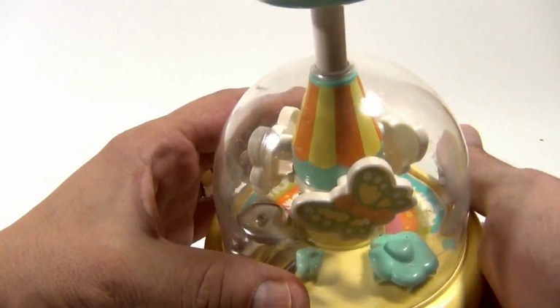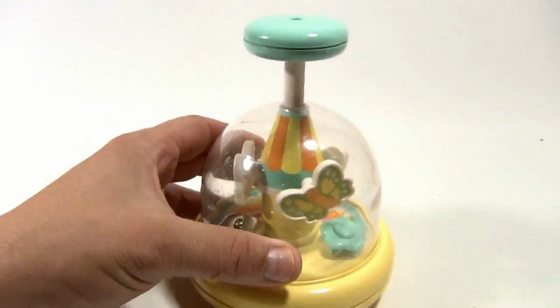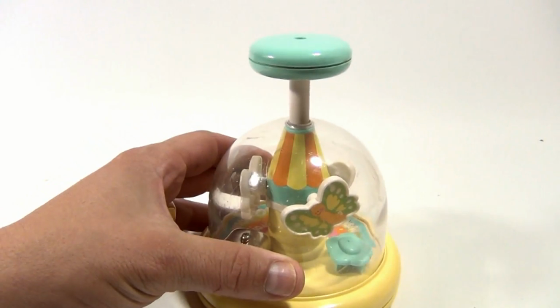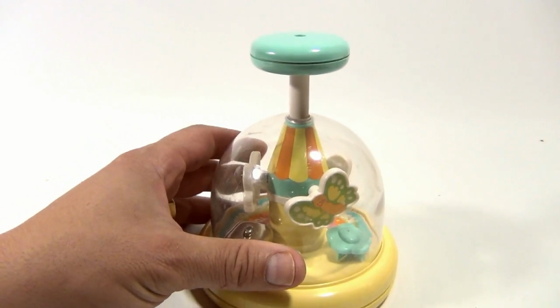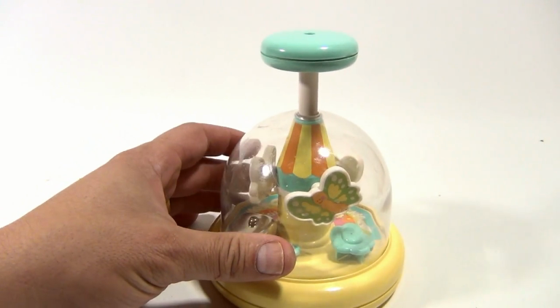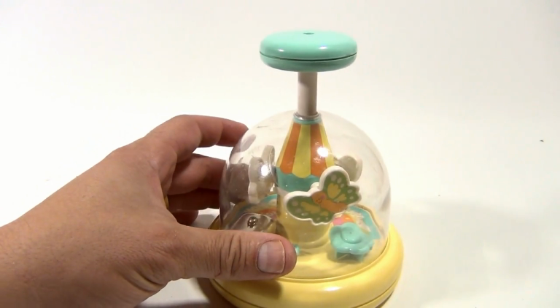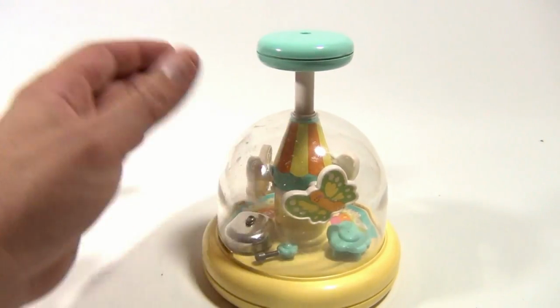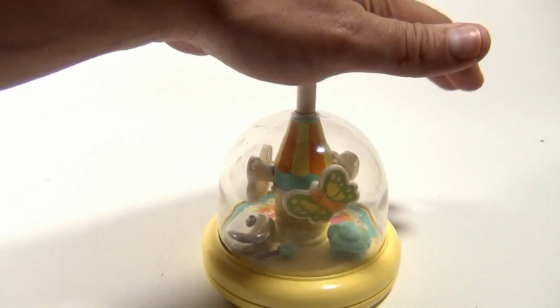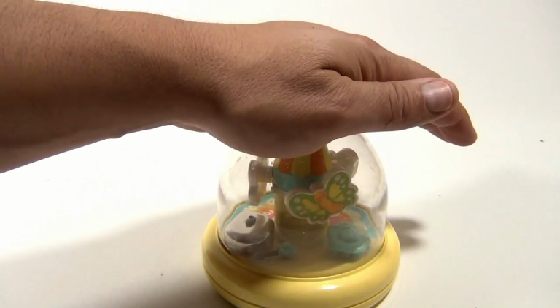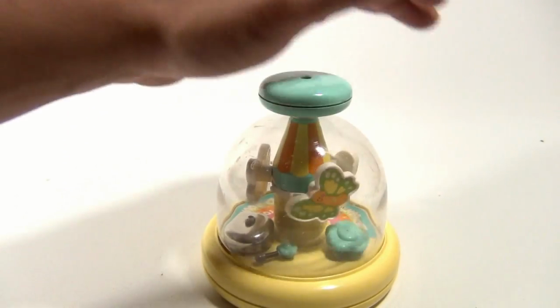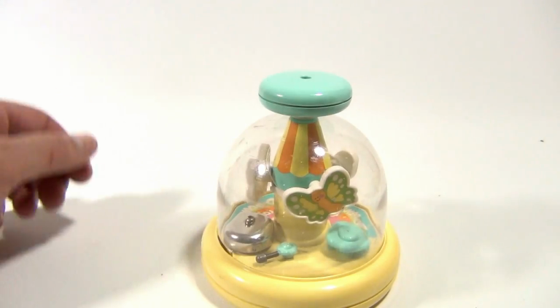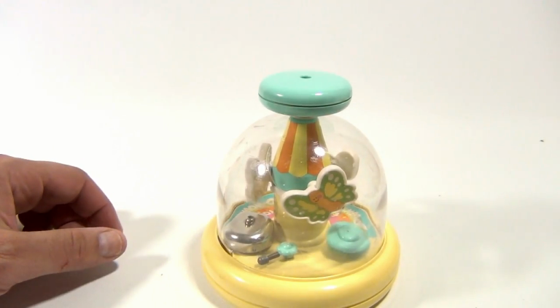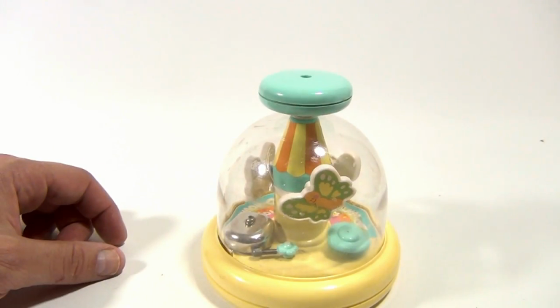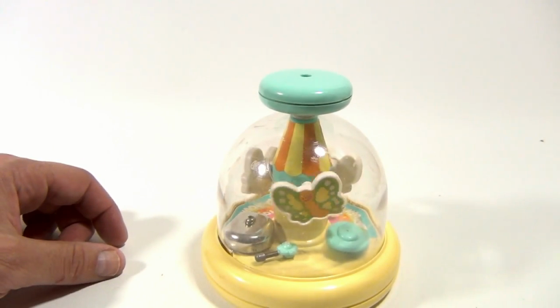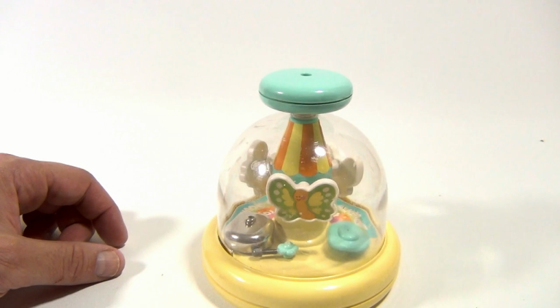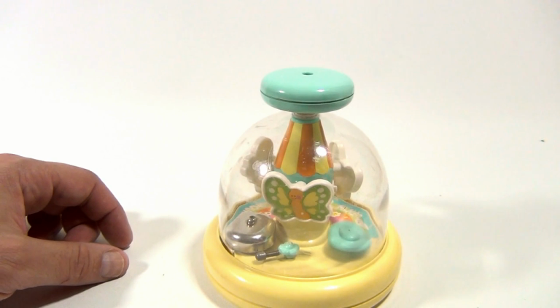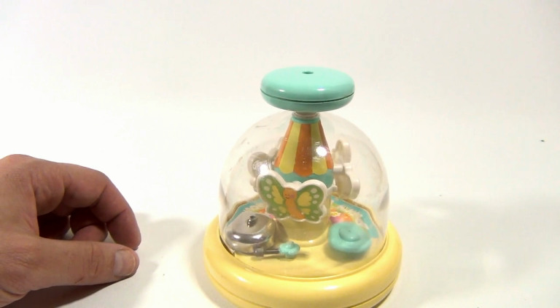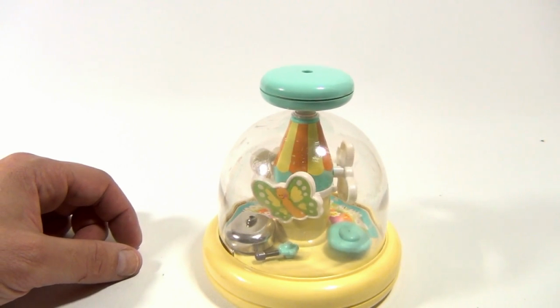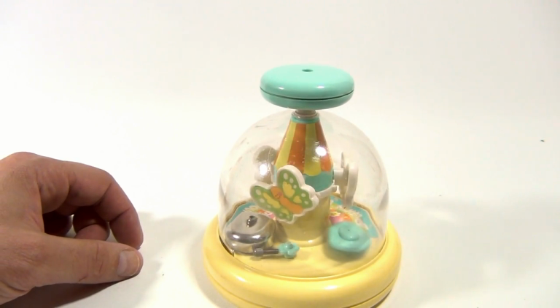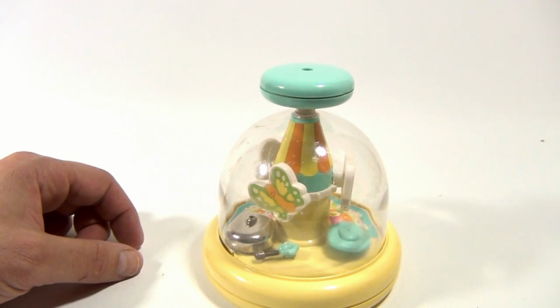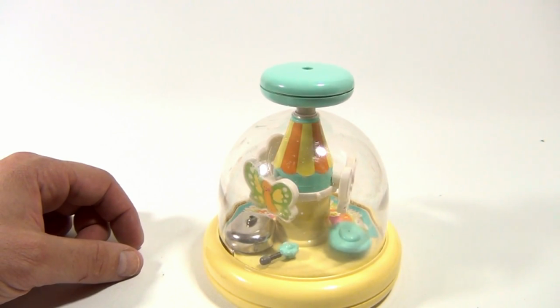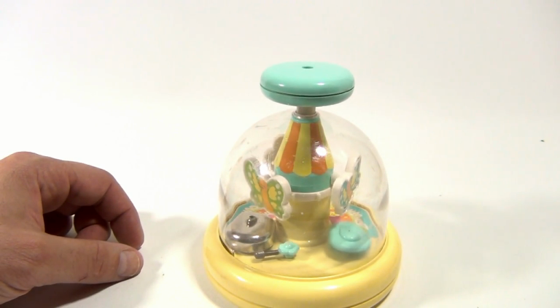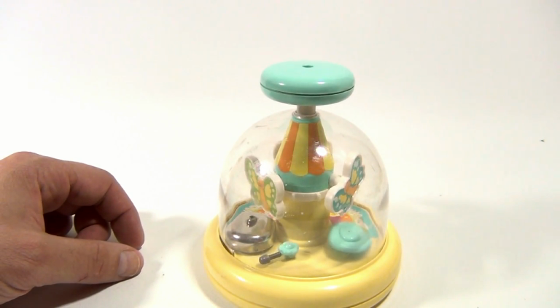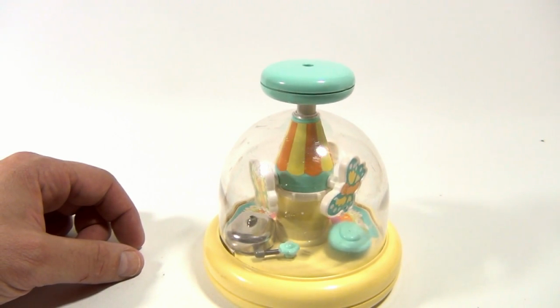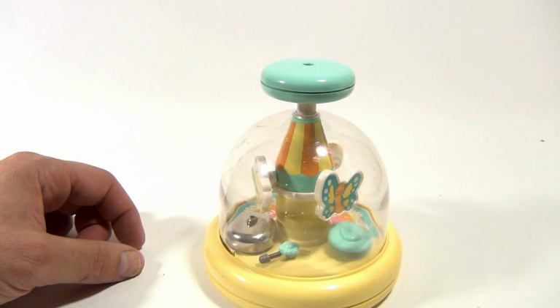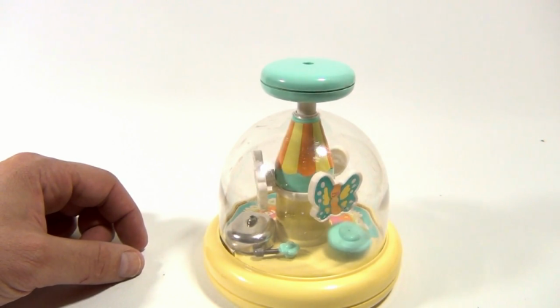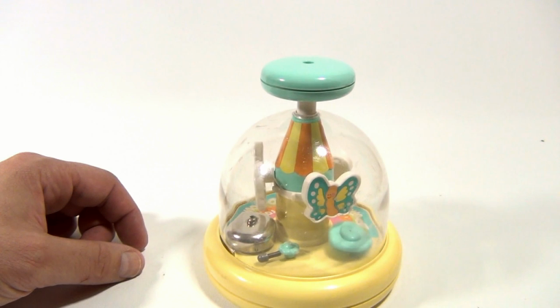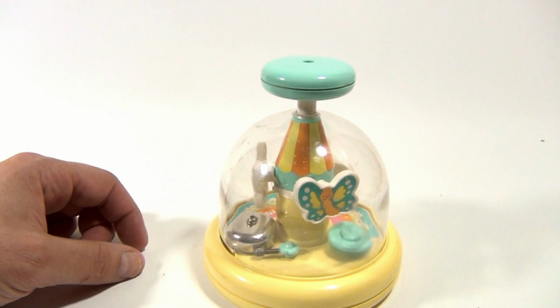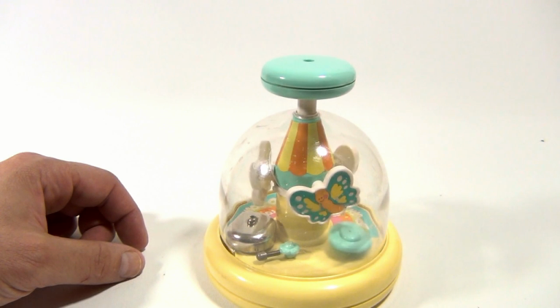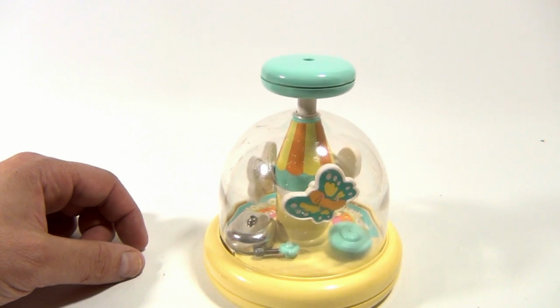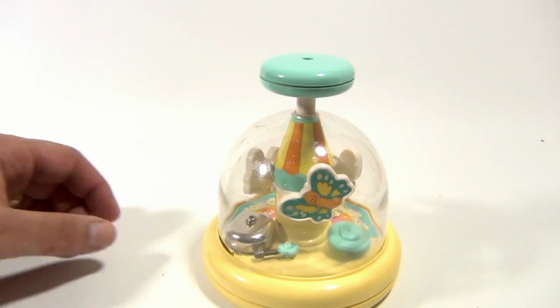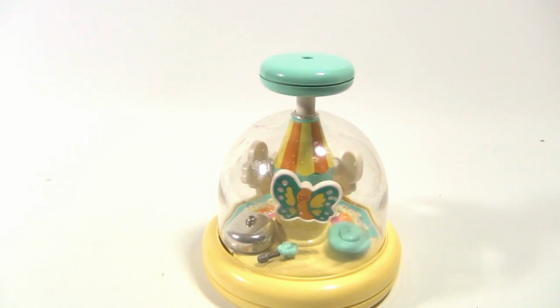But watch this. This is why I've wanted one of these. They're just so cute. Isn't that neat?